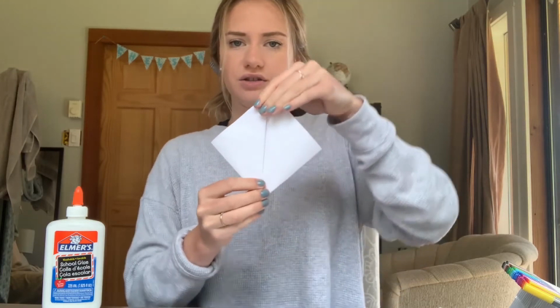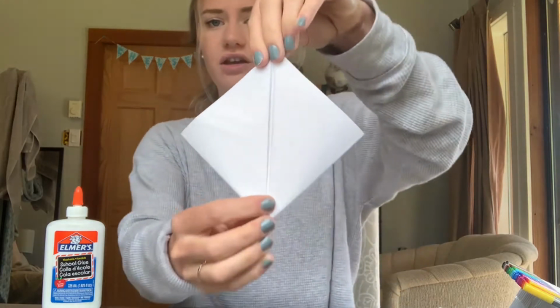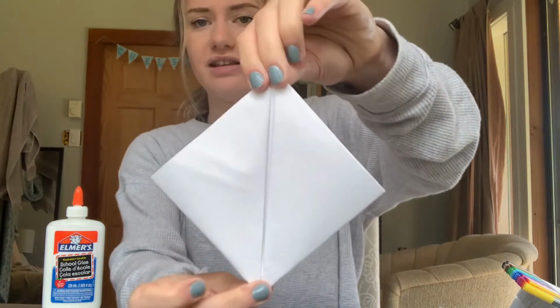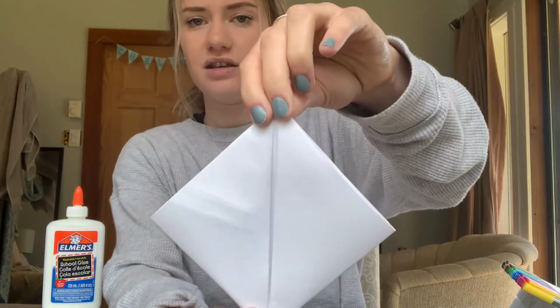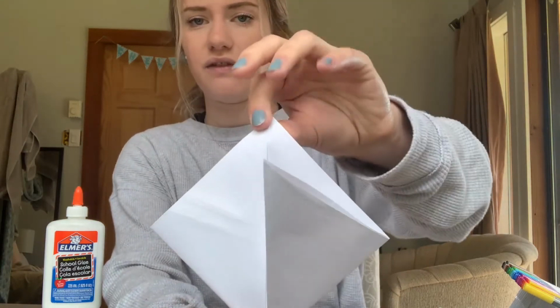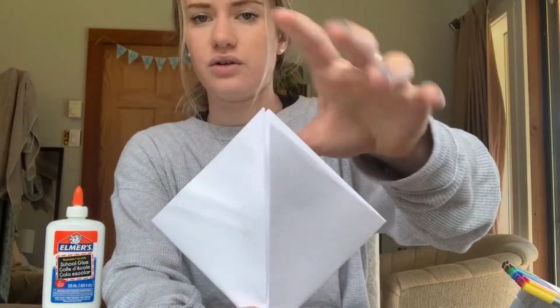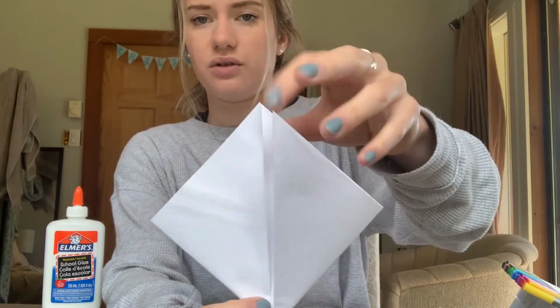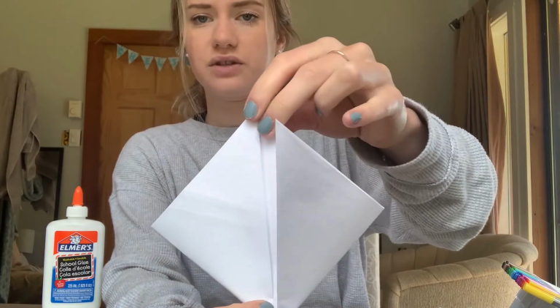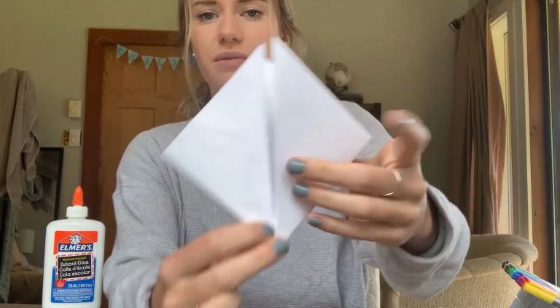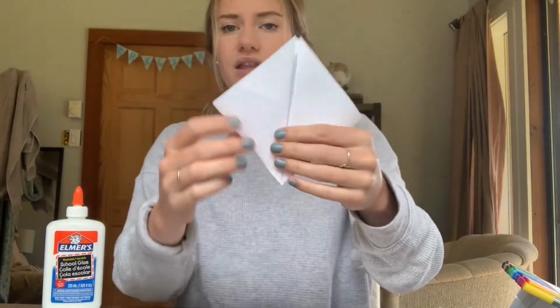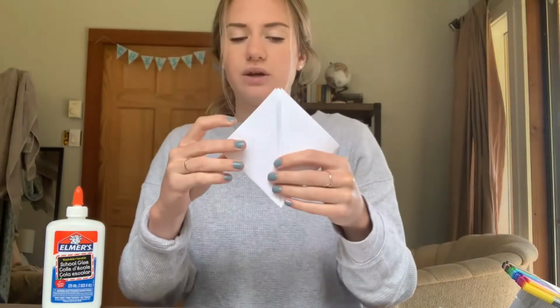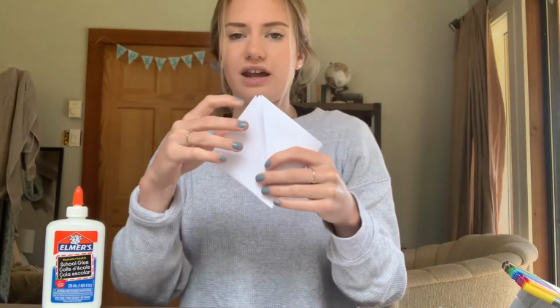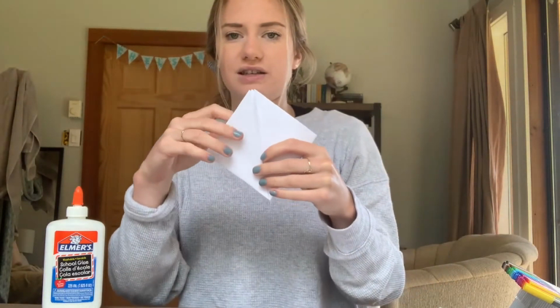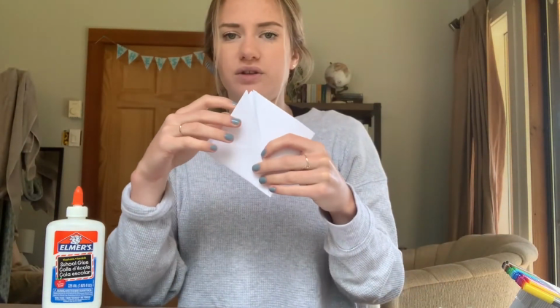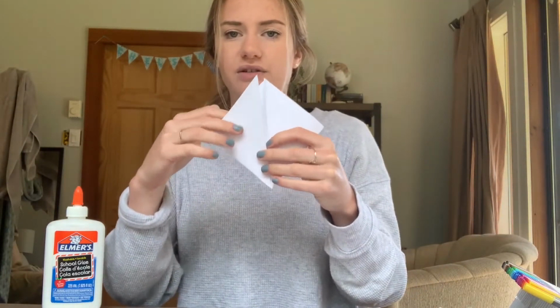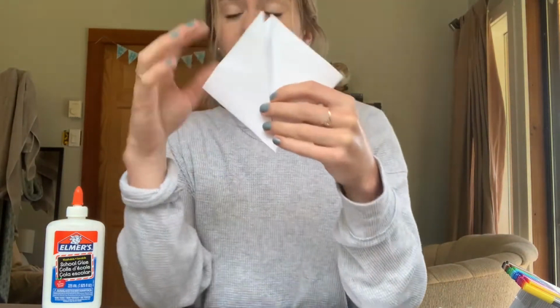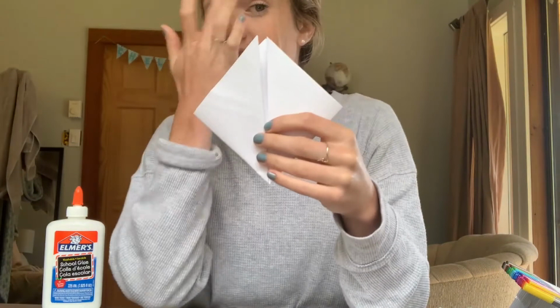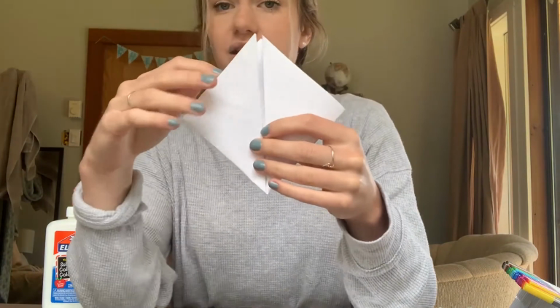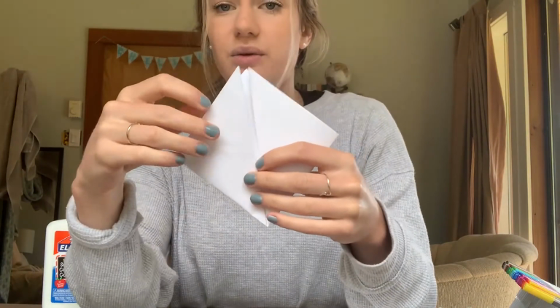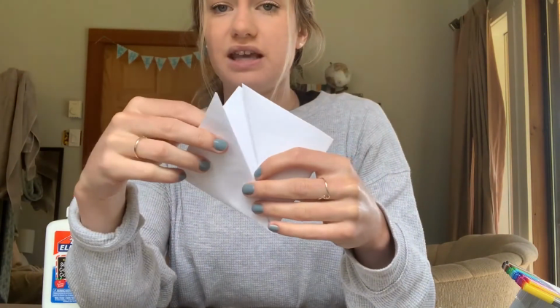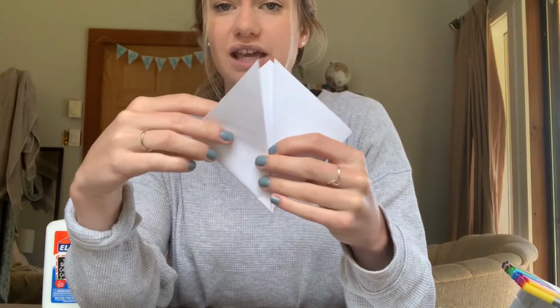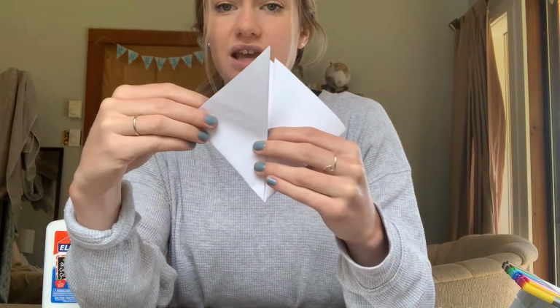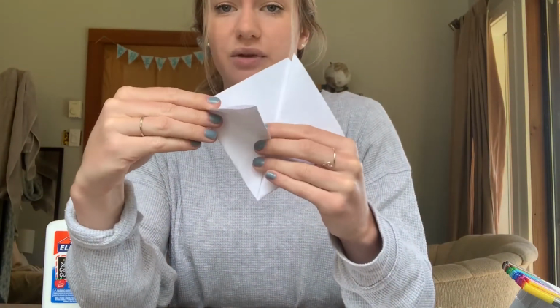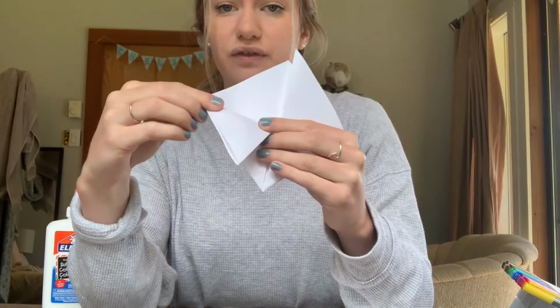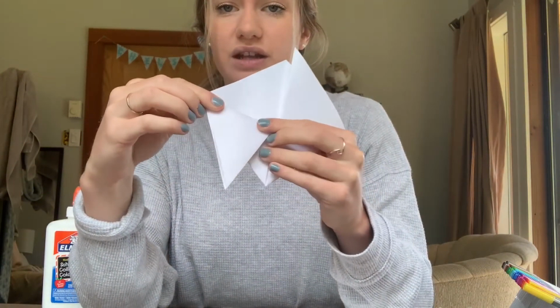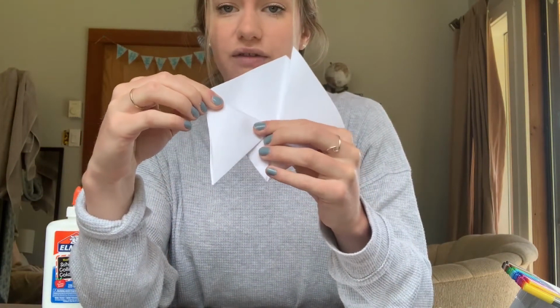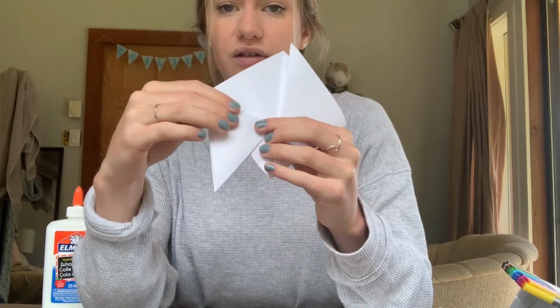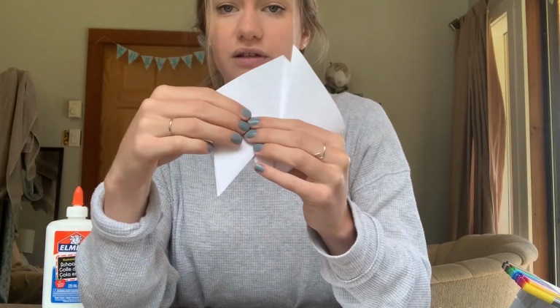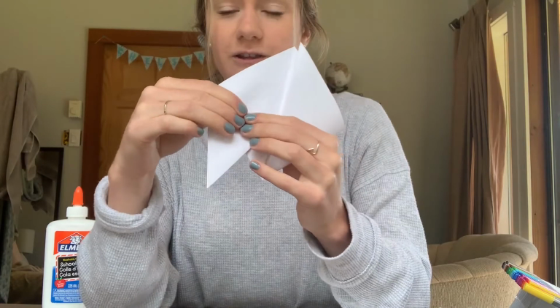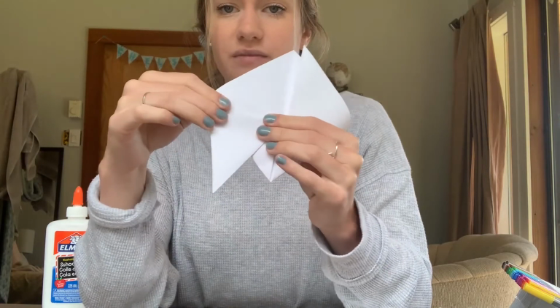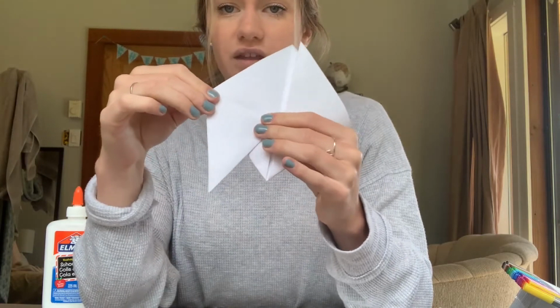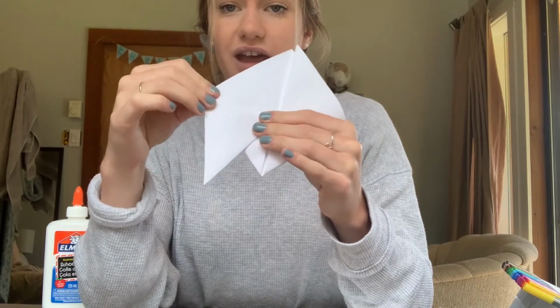It should look like this if you have your corners folded up. Then what we're gonna do next is fold down — on each side we're gonna take this and fold it in half like that.